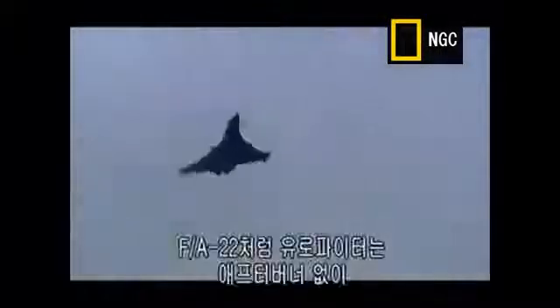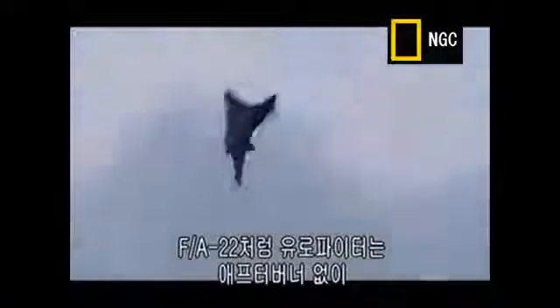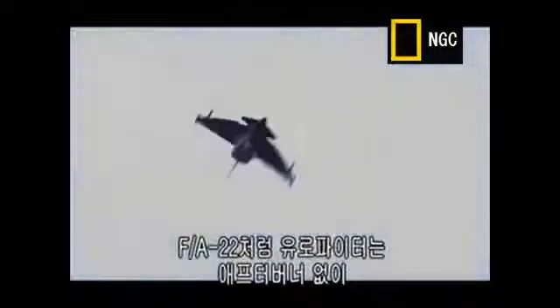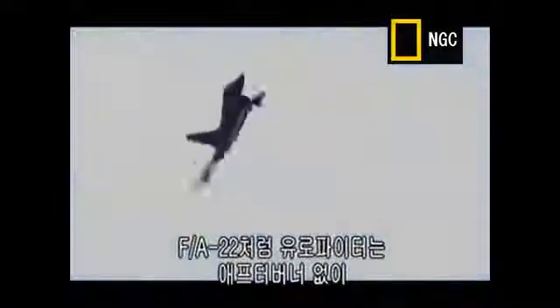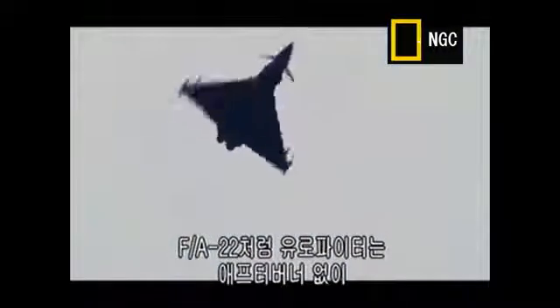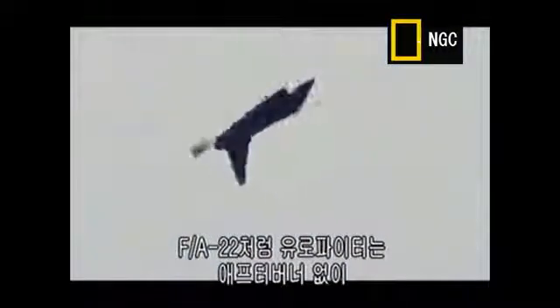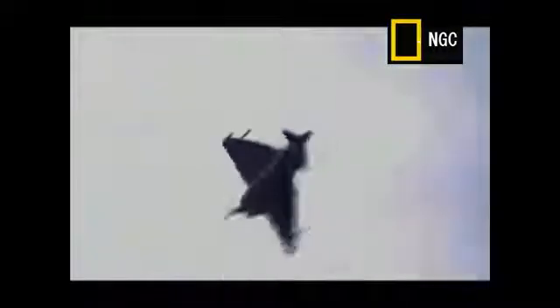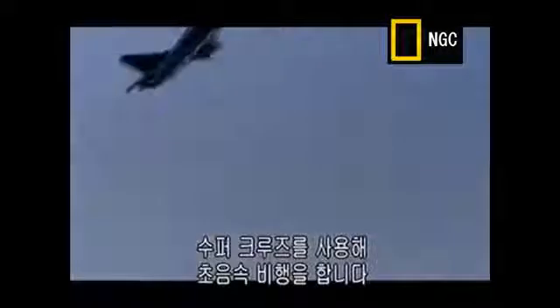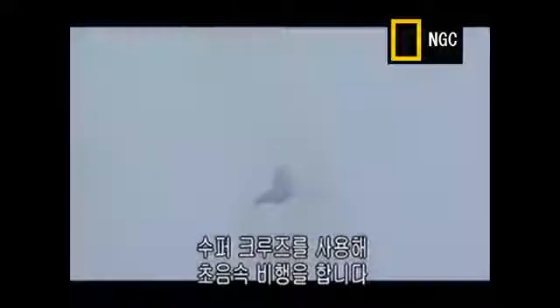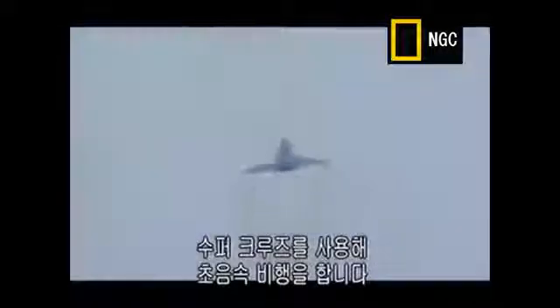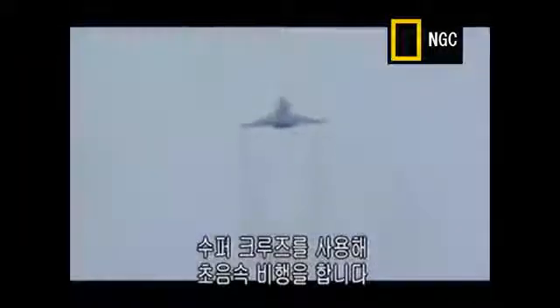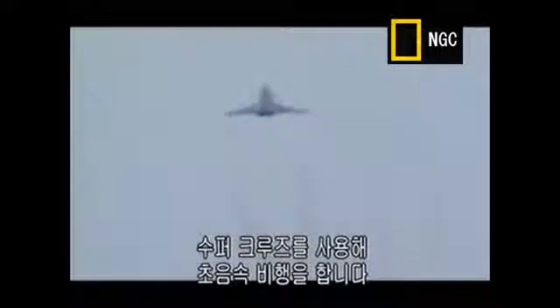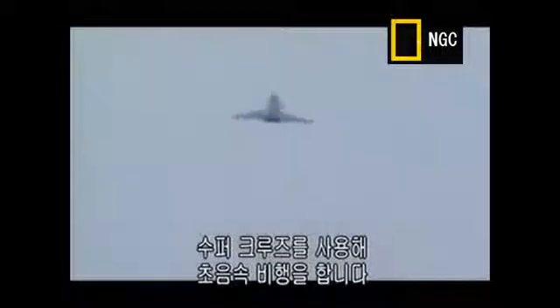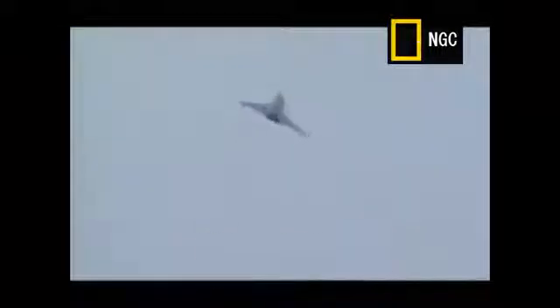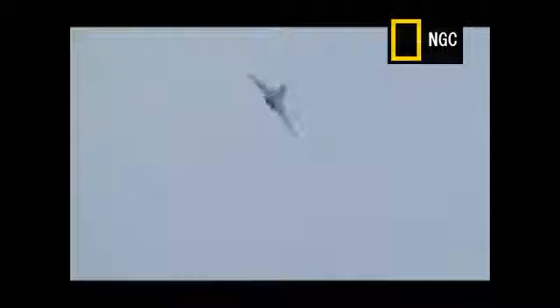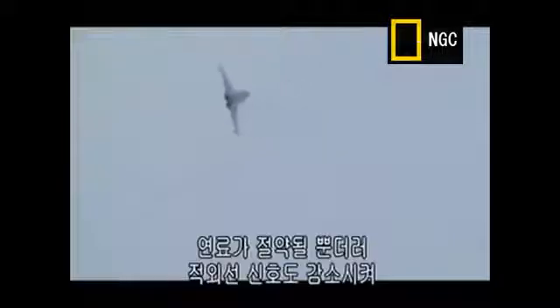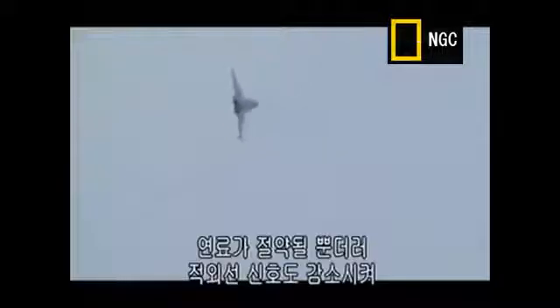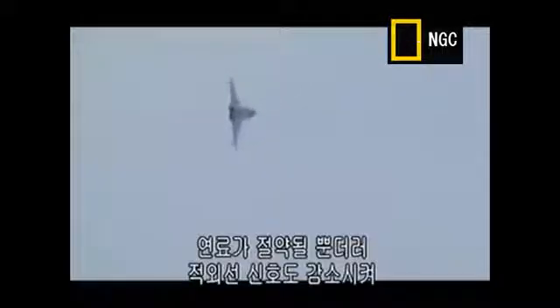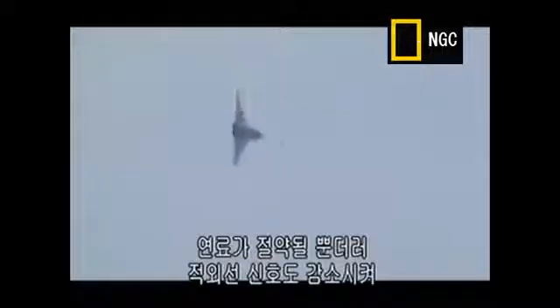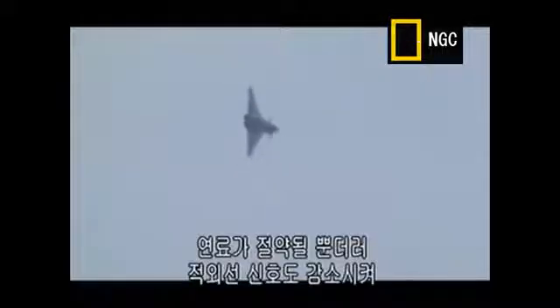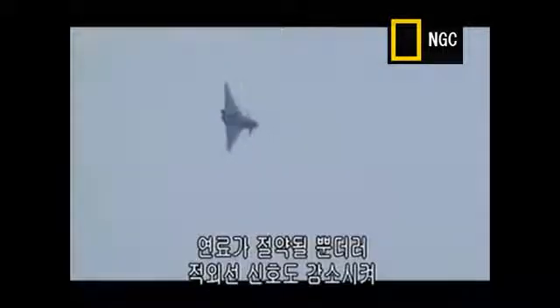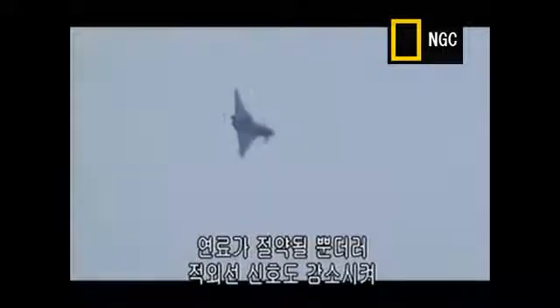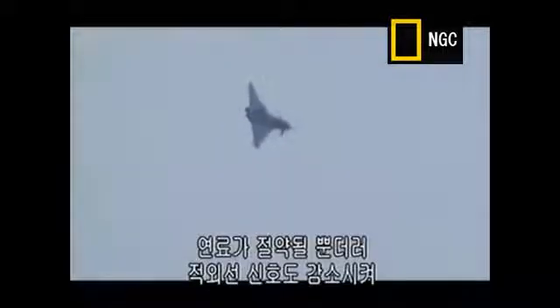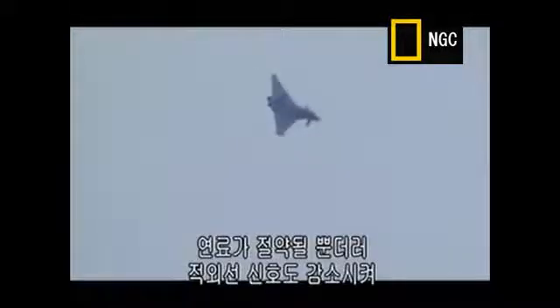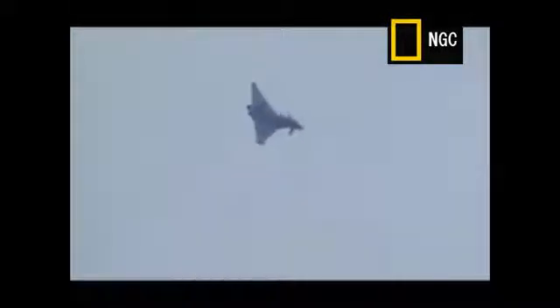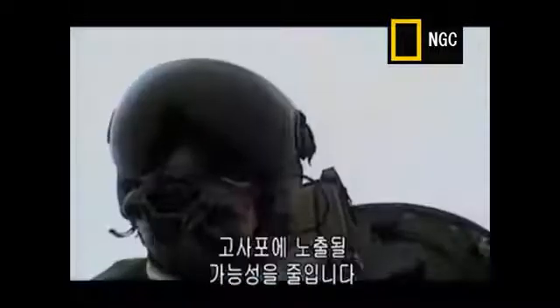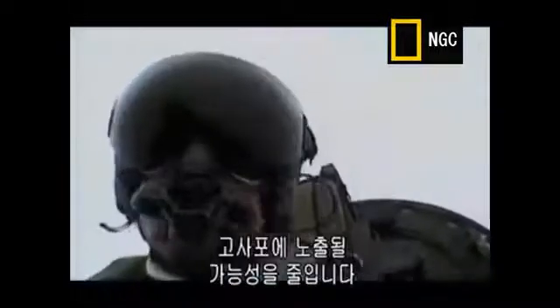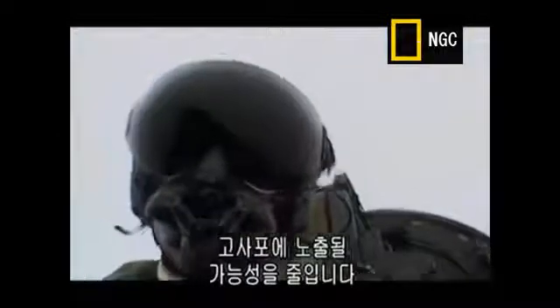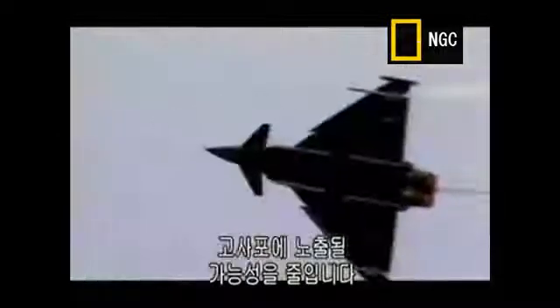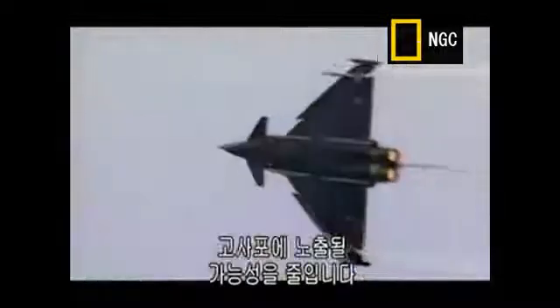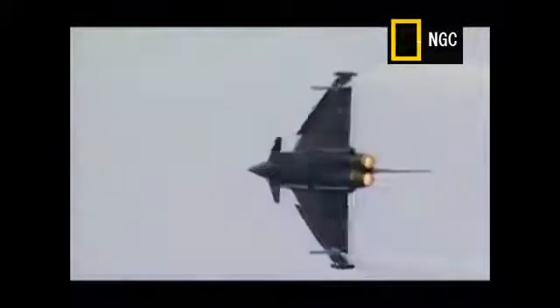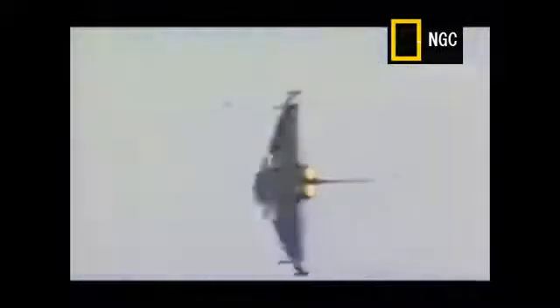Like the FA-22, the Eurofighter can maintain supersonic flight without its afterburners on, using supercruise. It not only saves fuel, it also reduces the infrared signature of the plane, making it less susceptible to anti-aircraft fire.